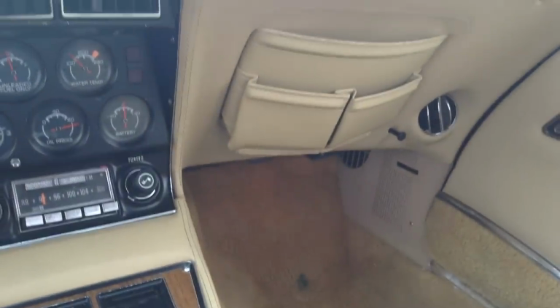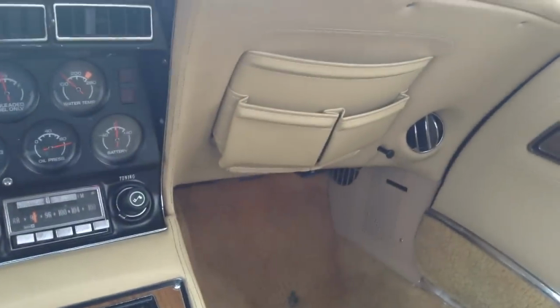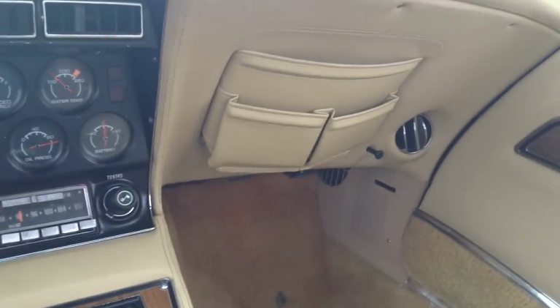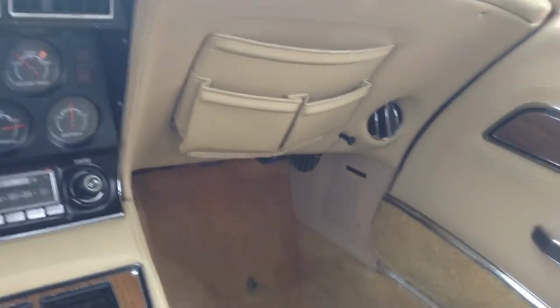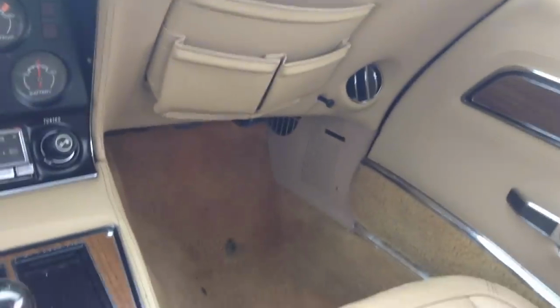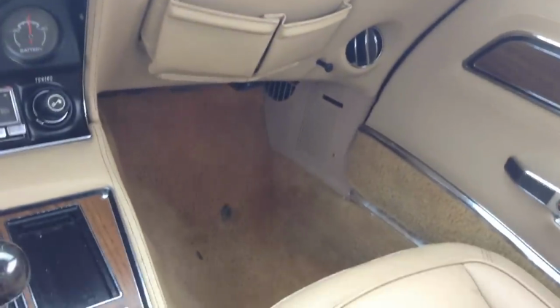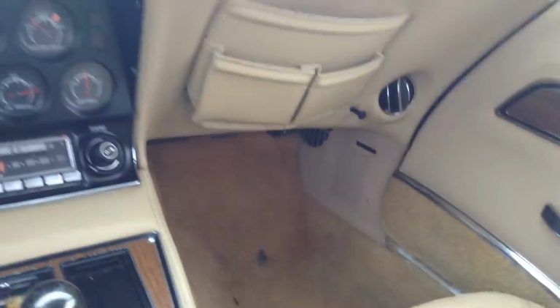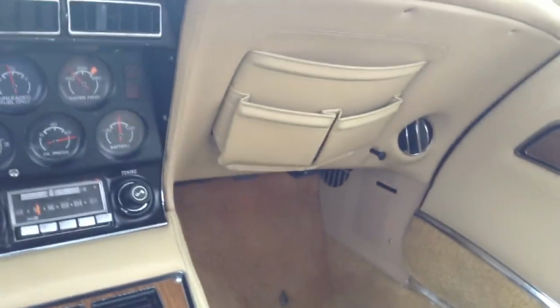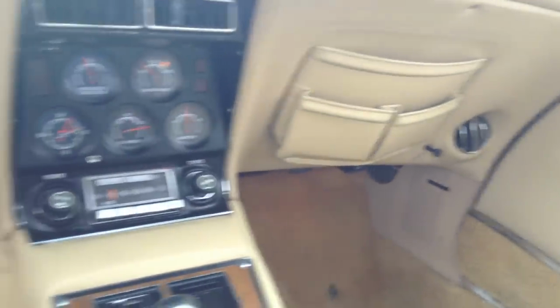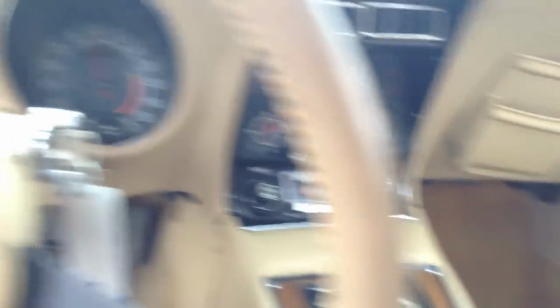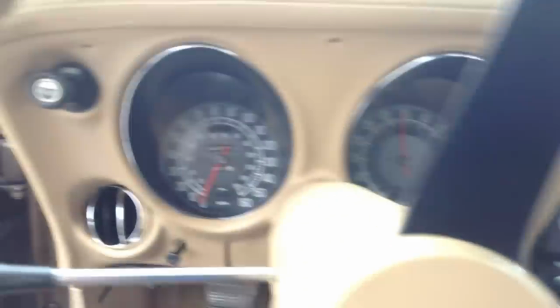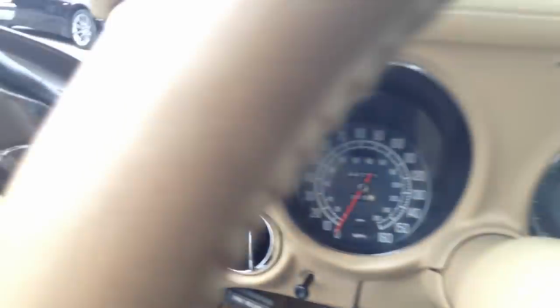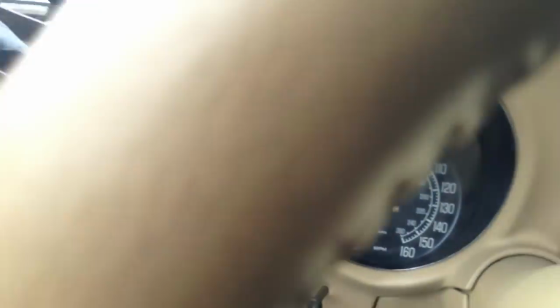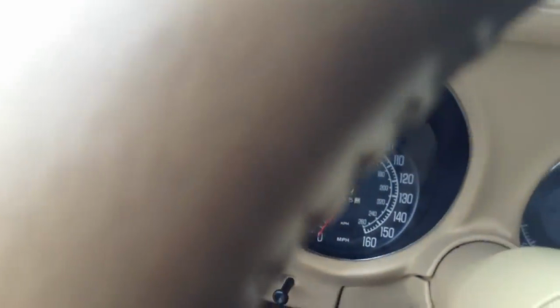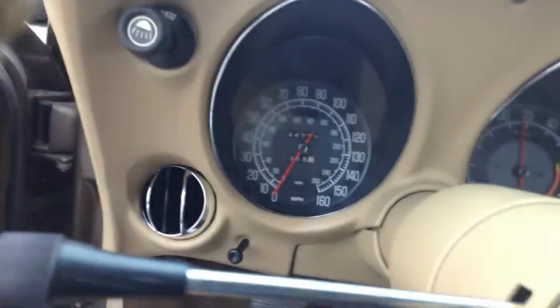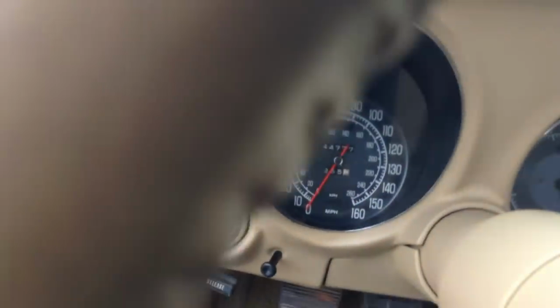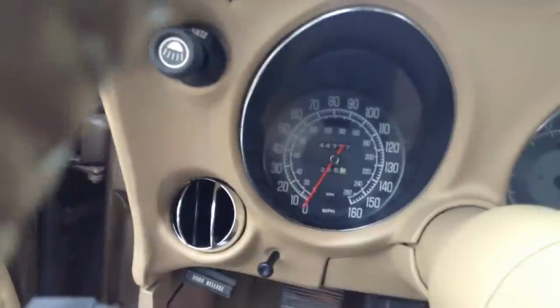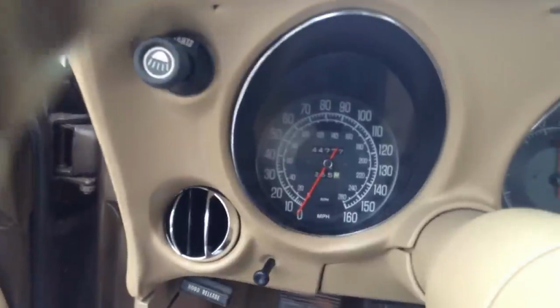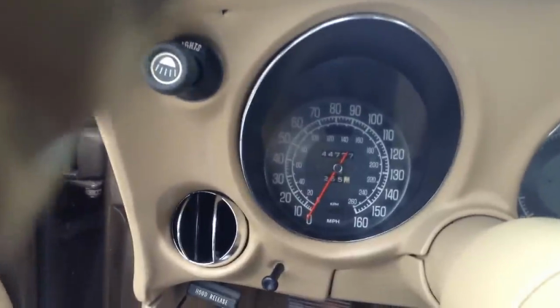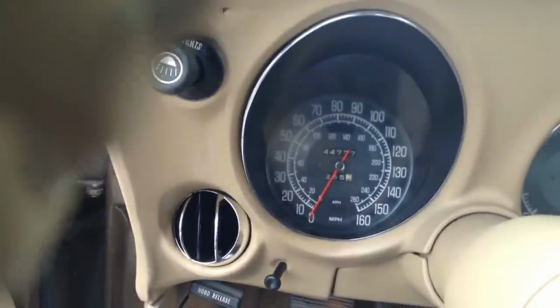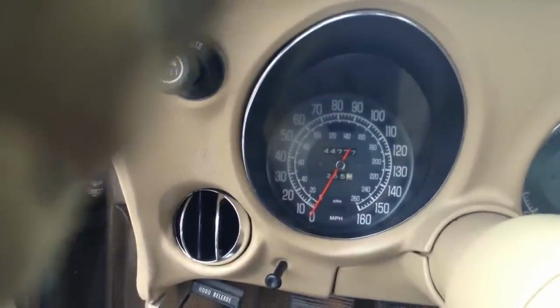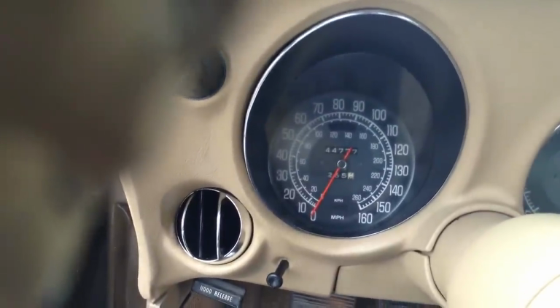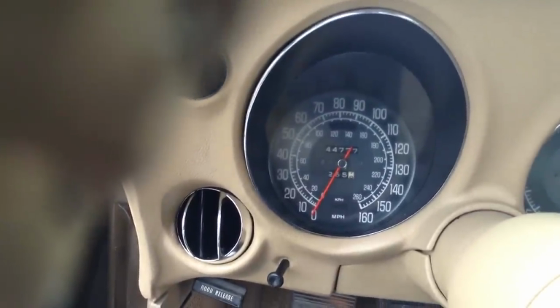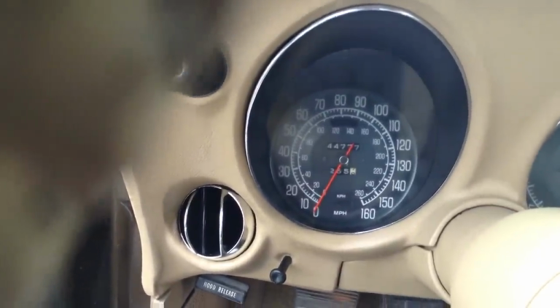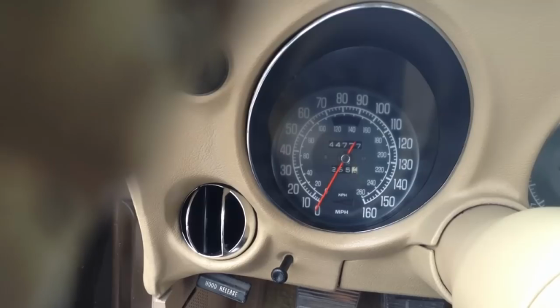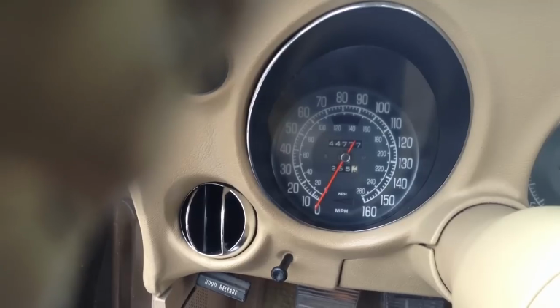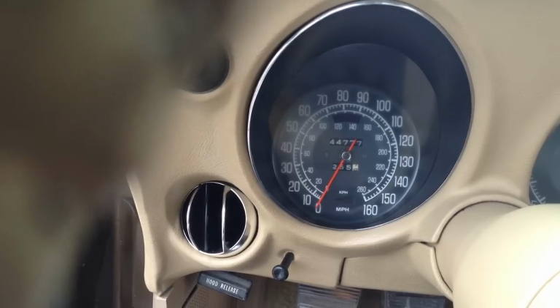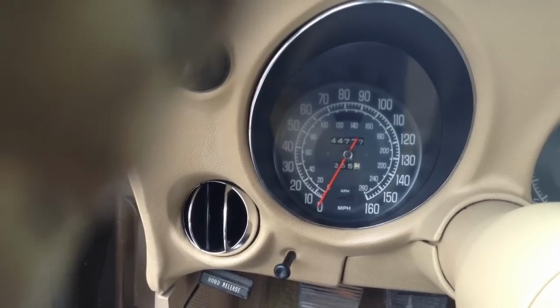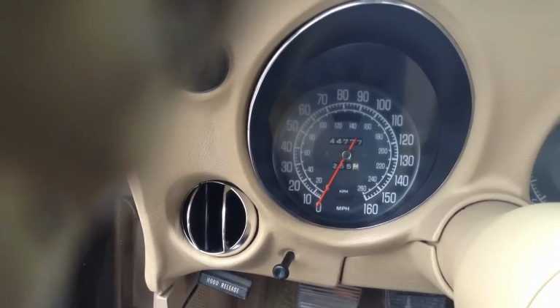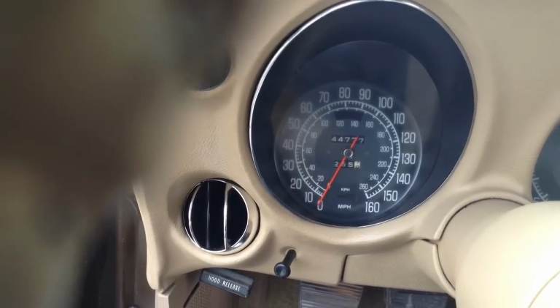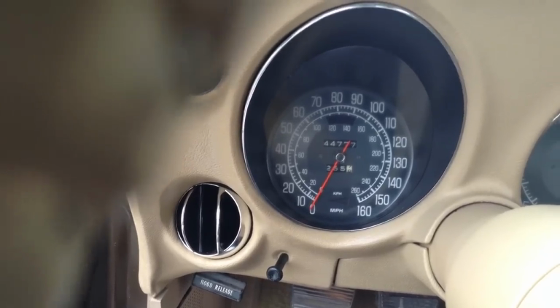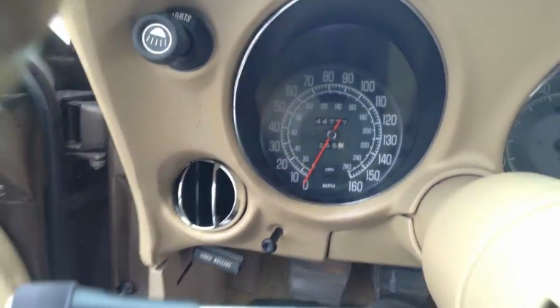Really nice shape, the interior is mint. This thing has an original 44,777 miles — that's all original.